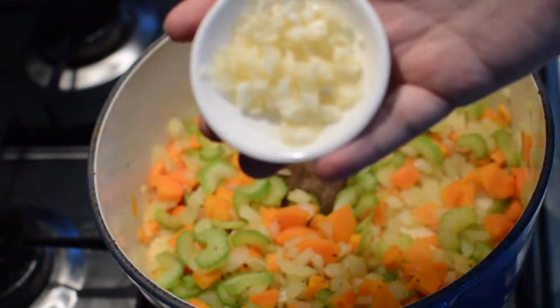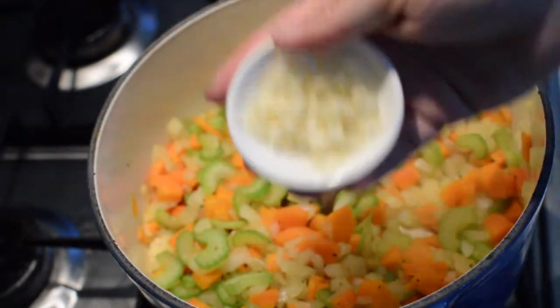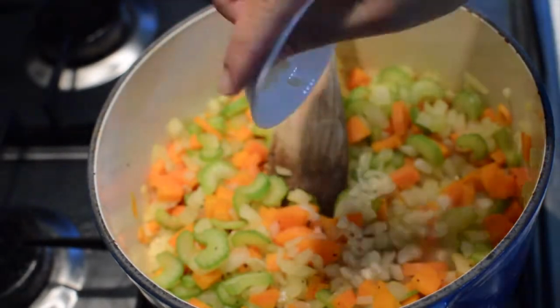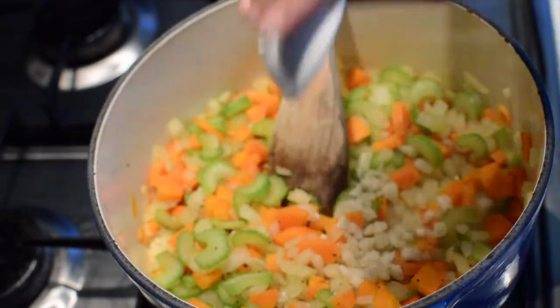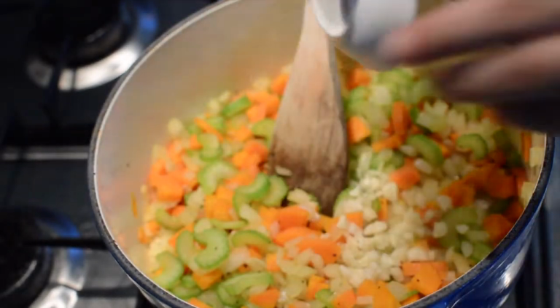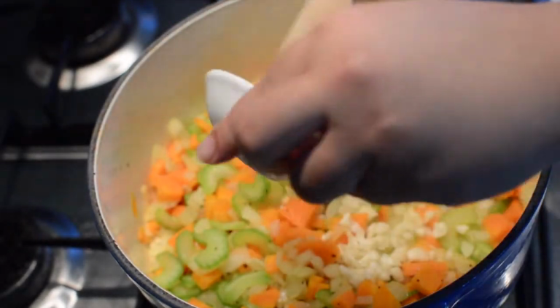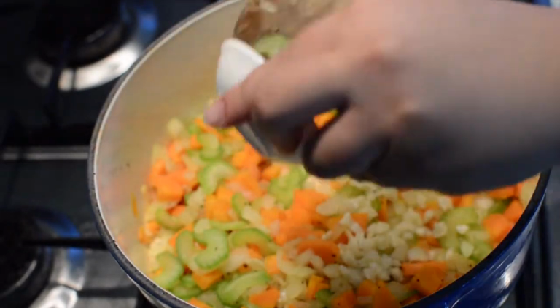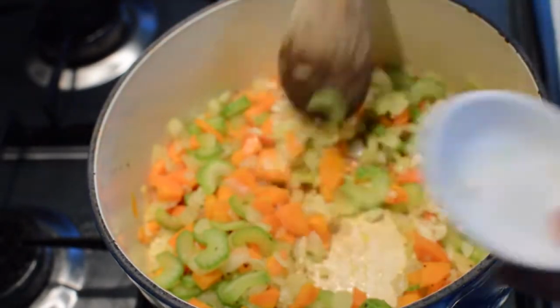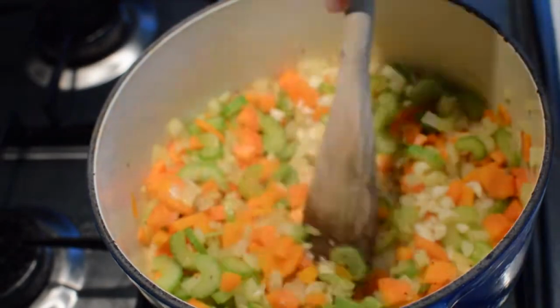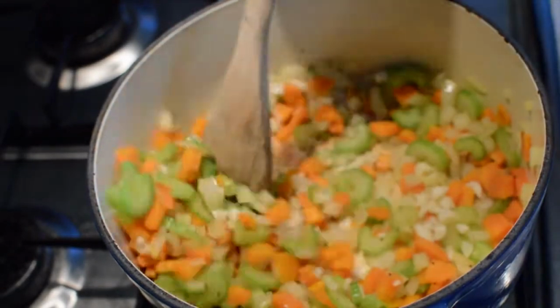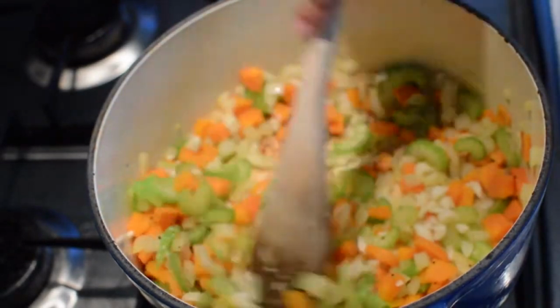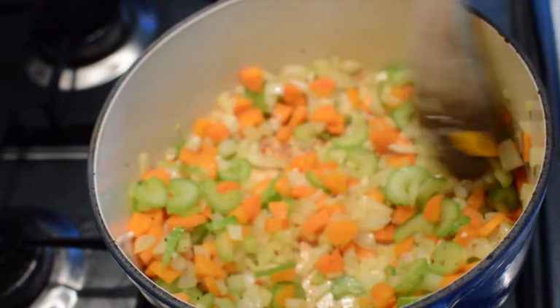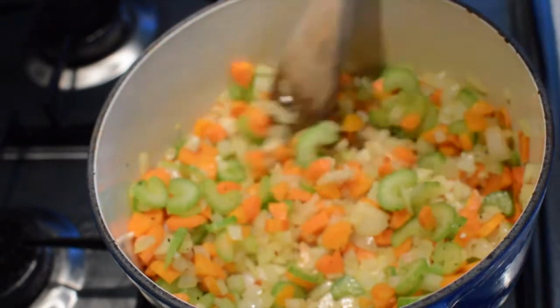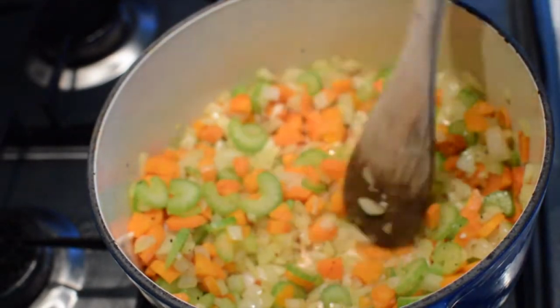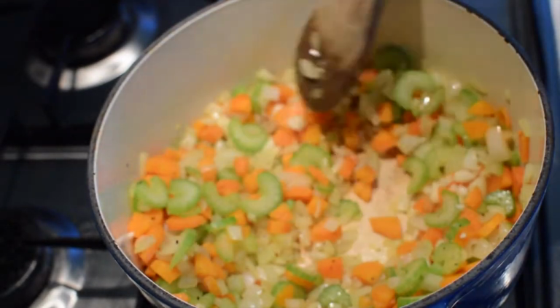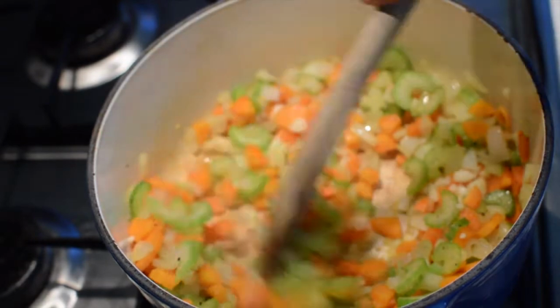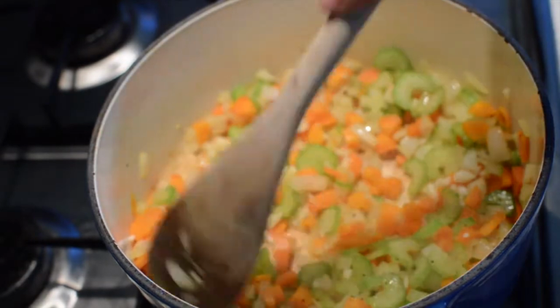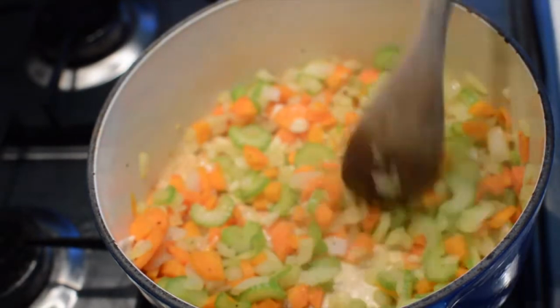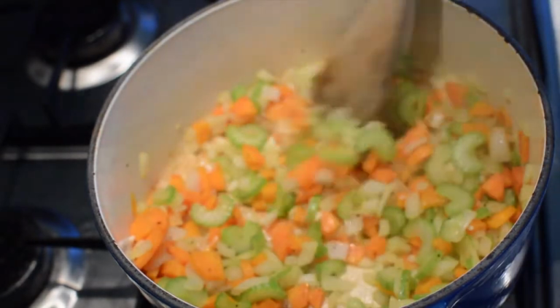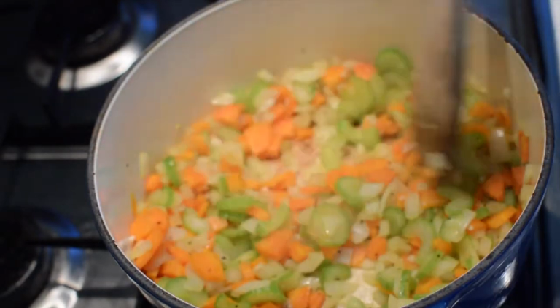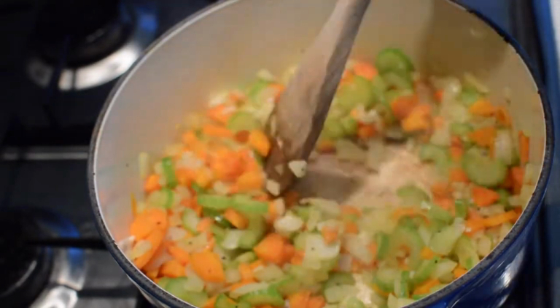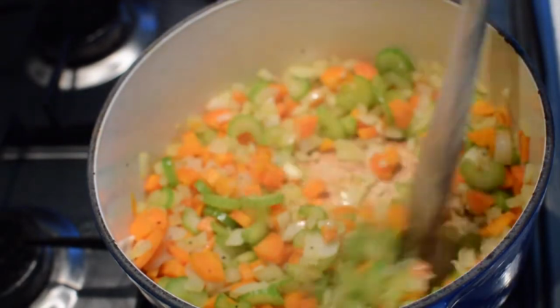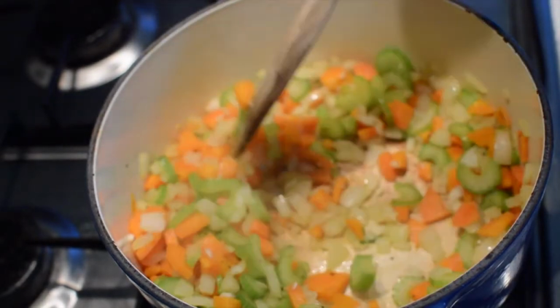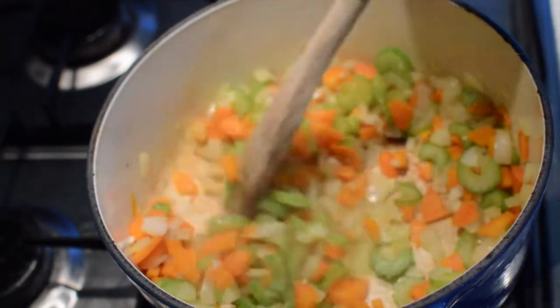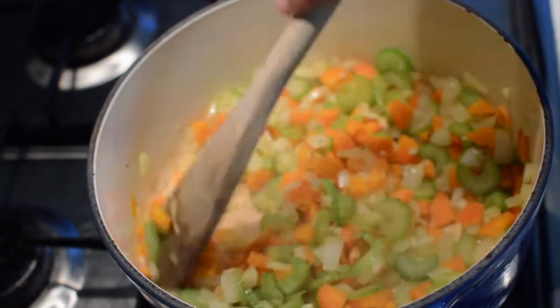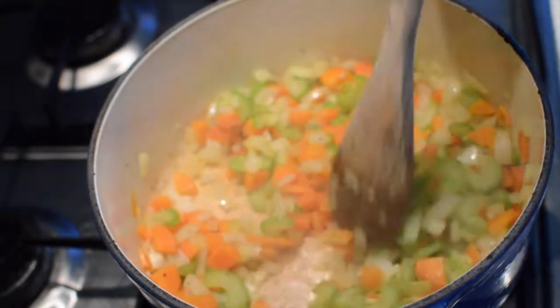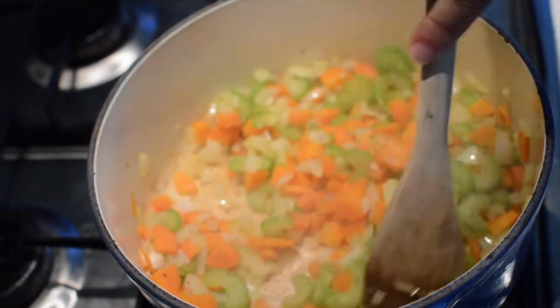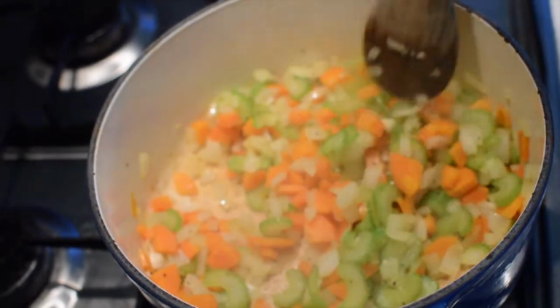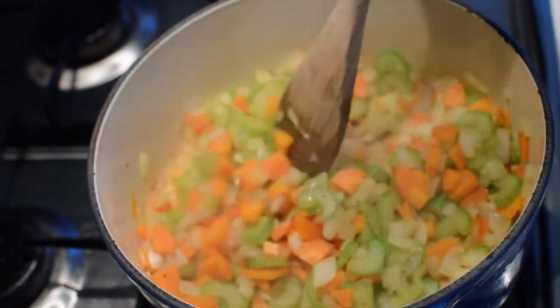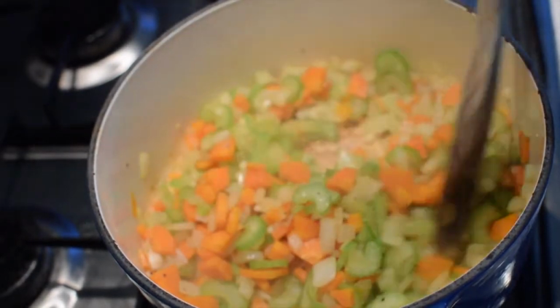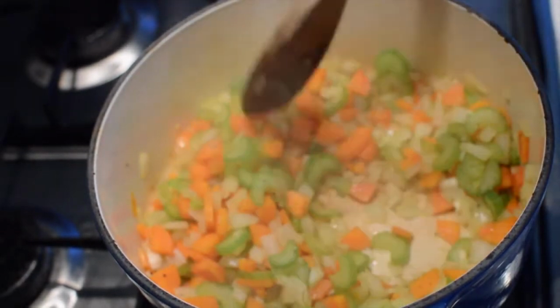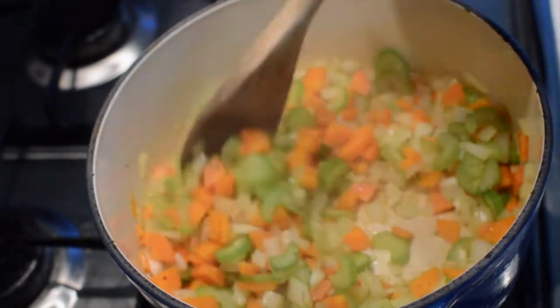Then saute the vegetables for about five minutes until the onions are translucent. Then add the garlic and saute for another minute or until fragrant. You want to add the garlic last to avoid it burning from being in there too long.